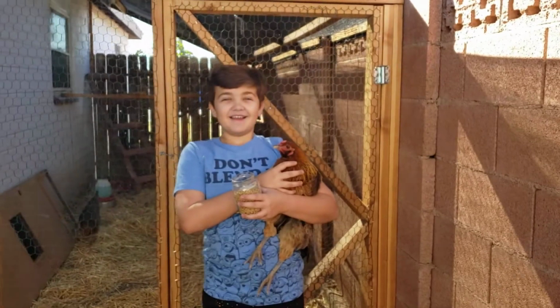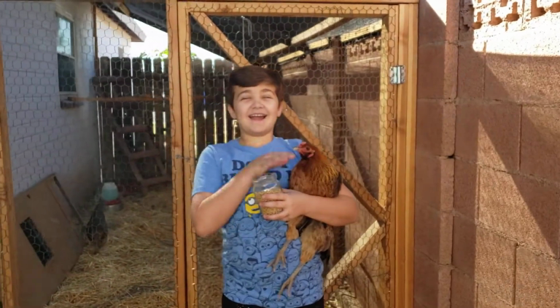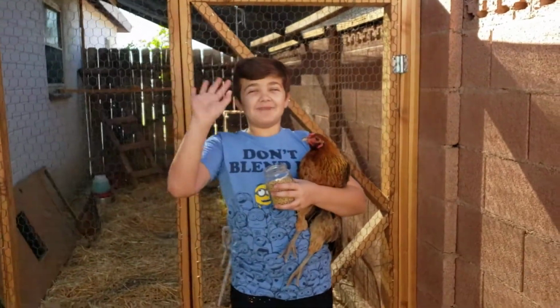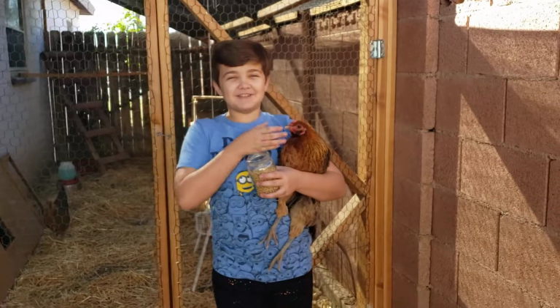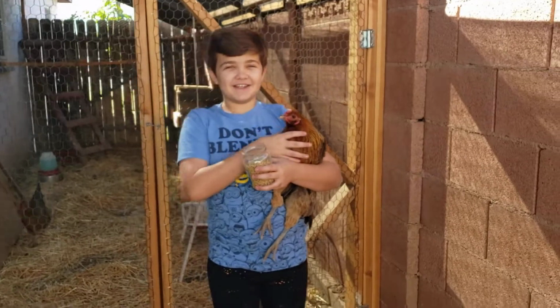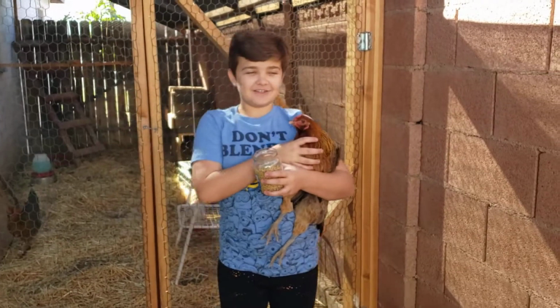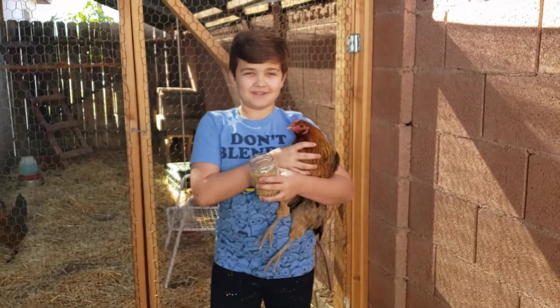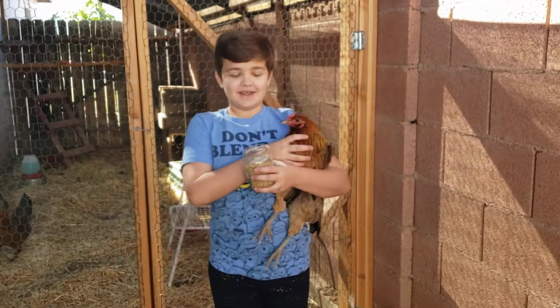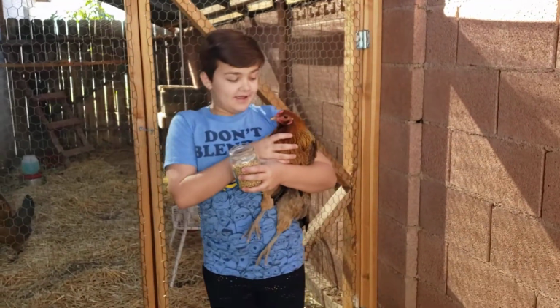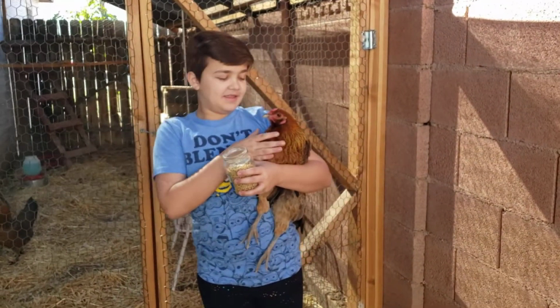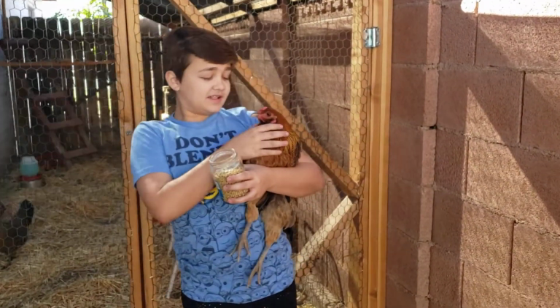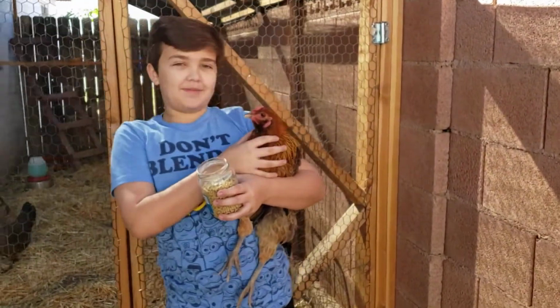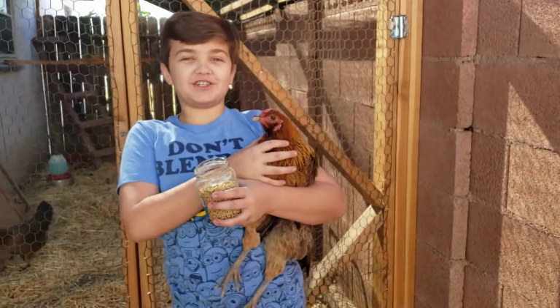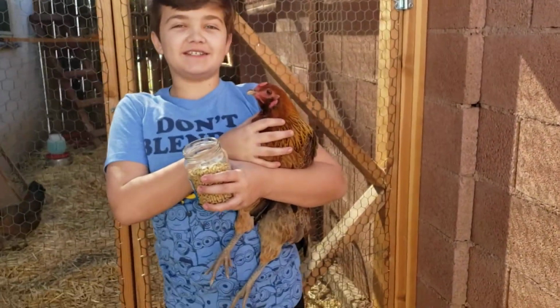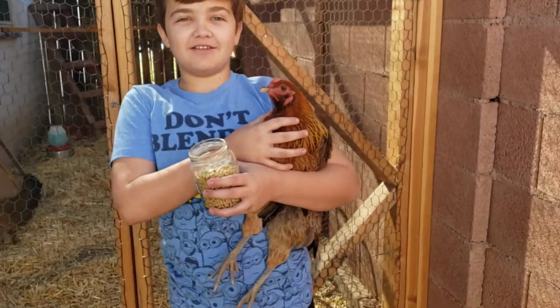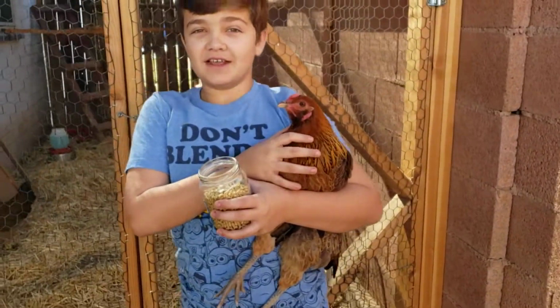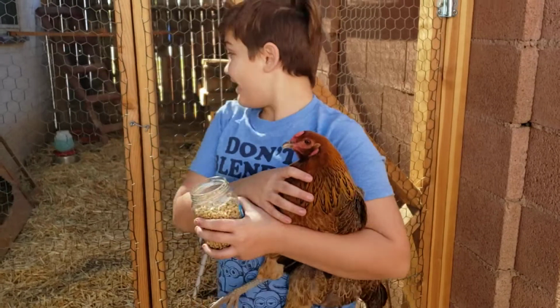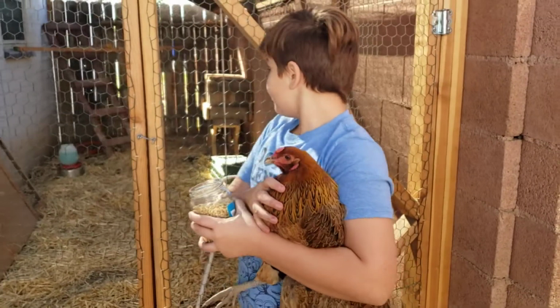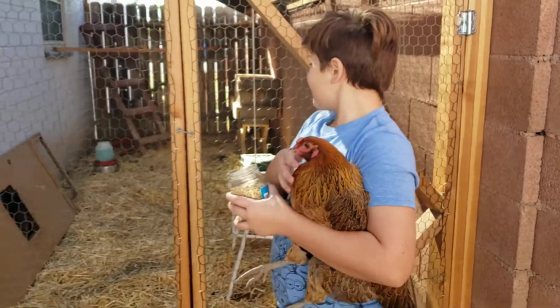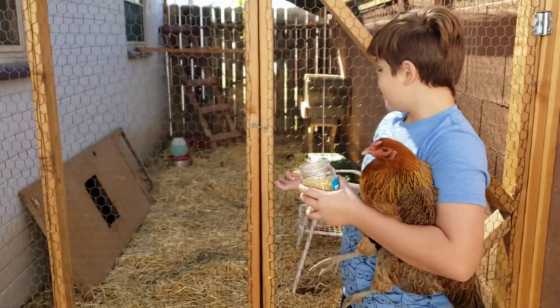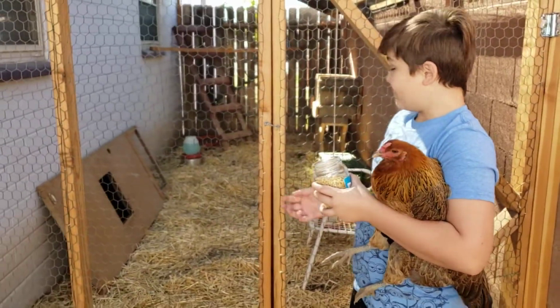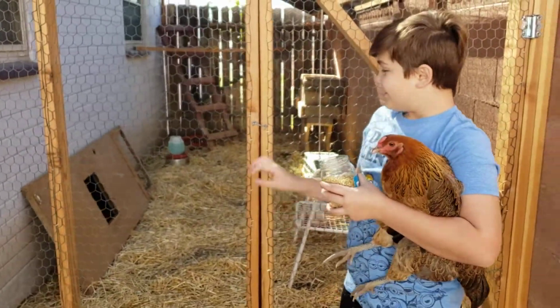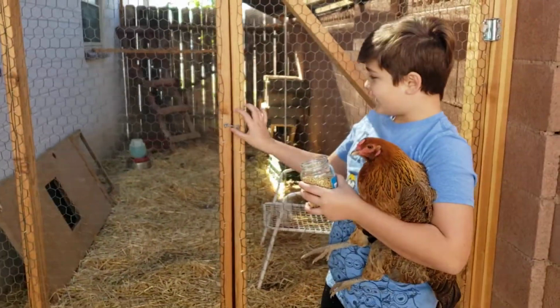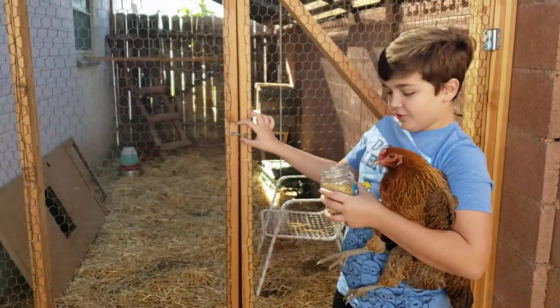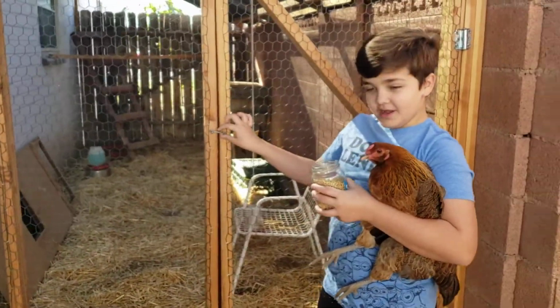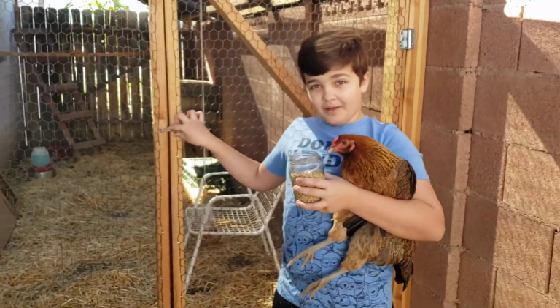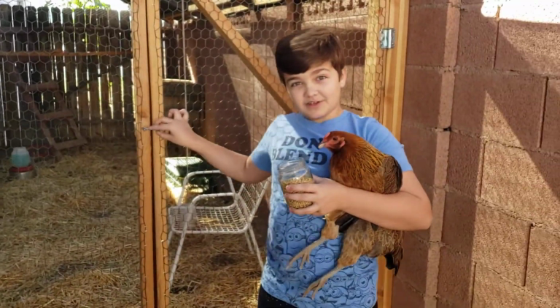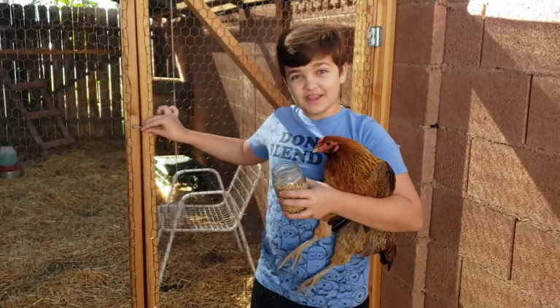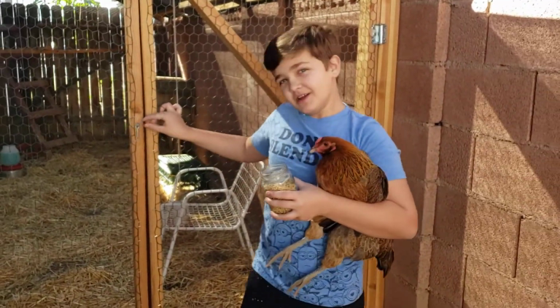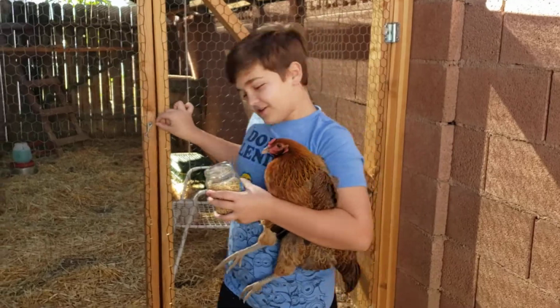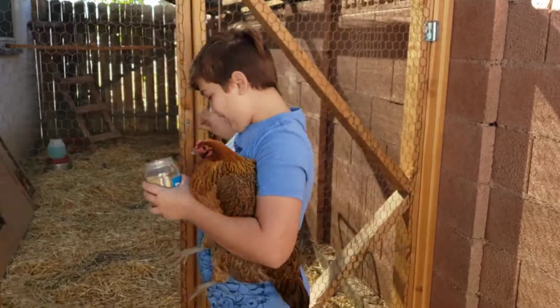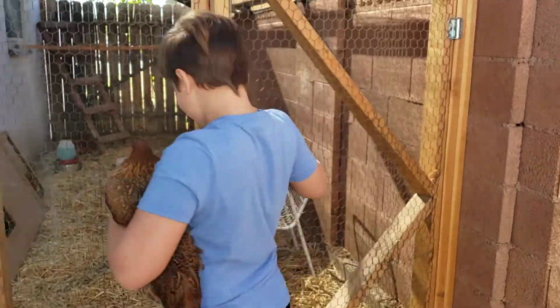Hi, my name is Elliot Noah Thompson and this is my pet chicken Skittles. I have two more chickens in the chicken coop and I'm about to feed them, so let's go explore.